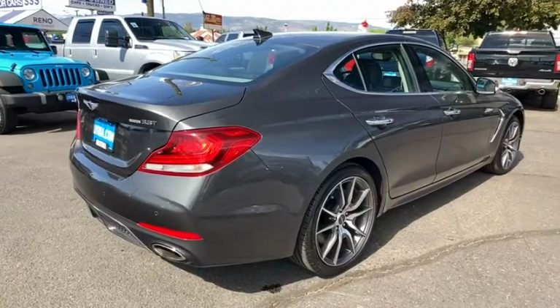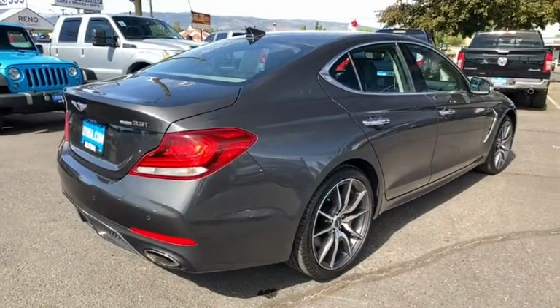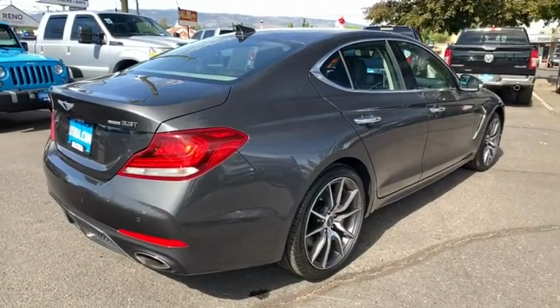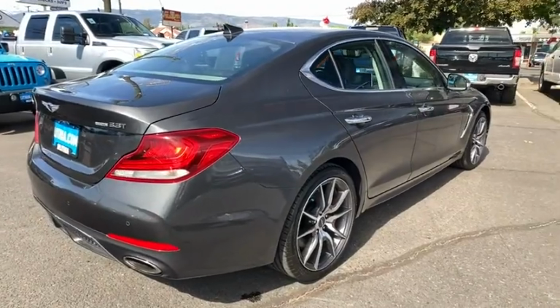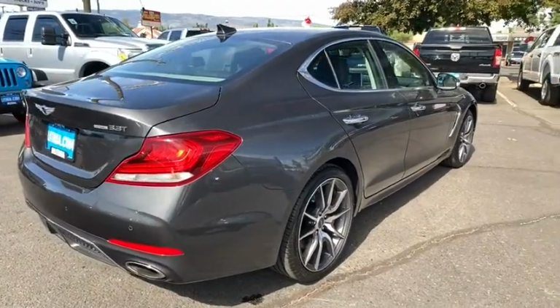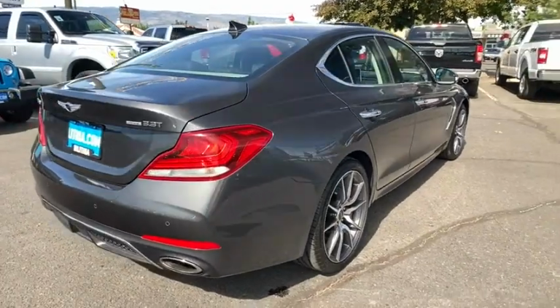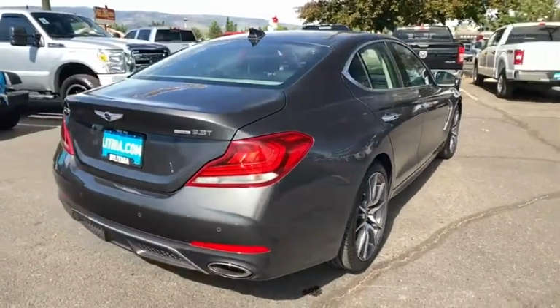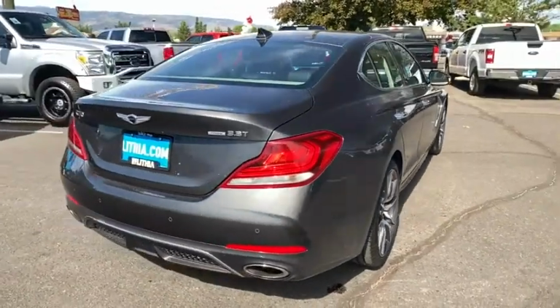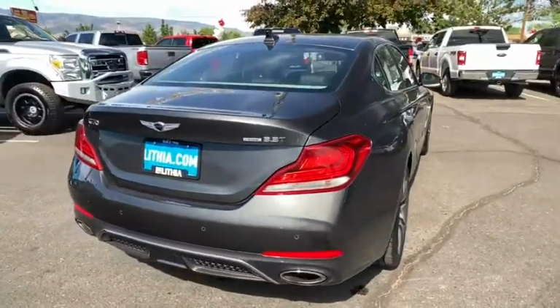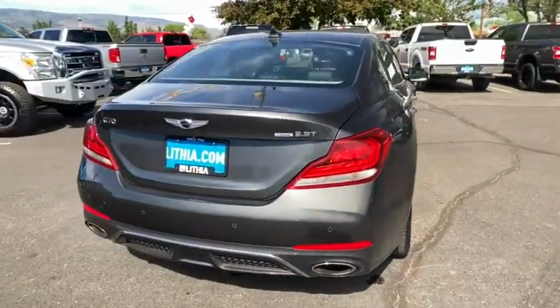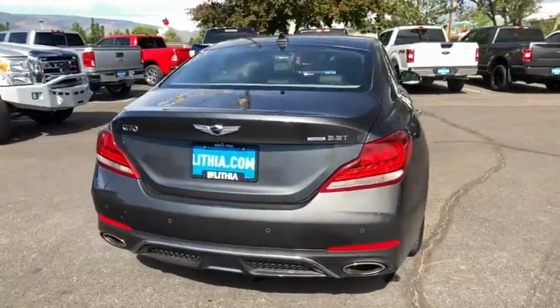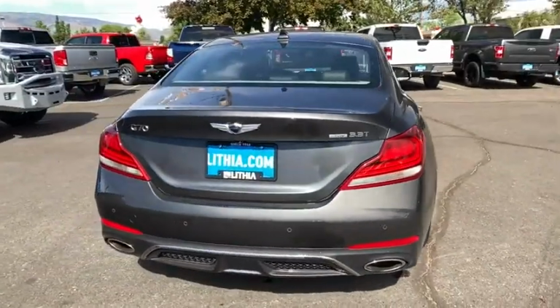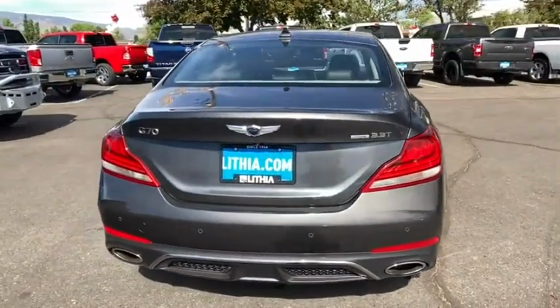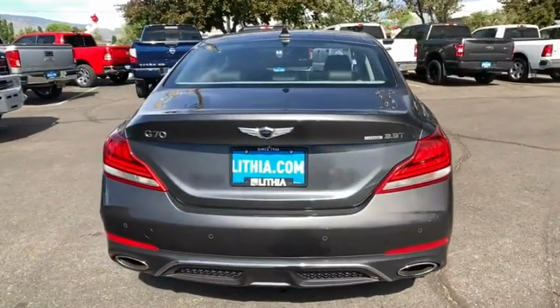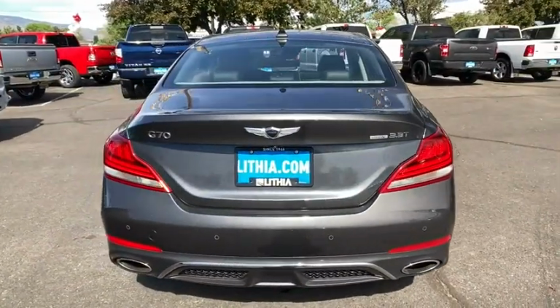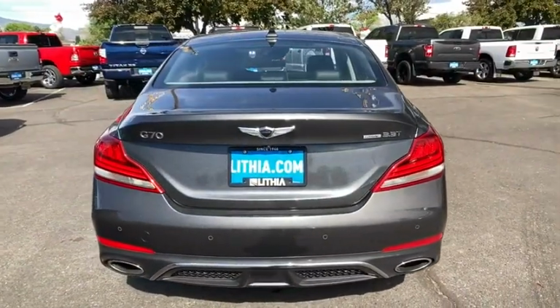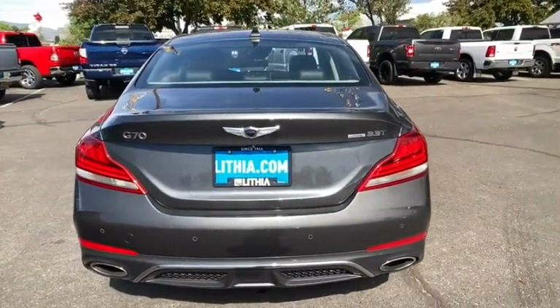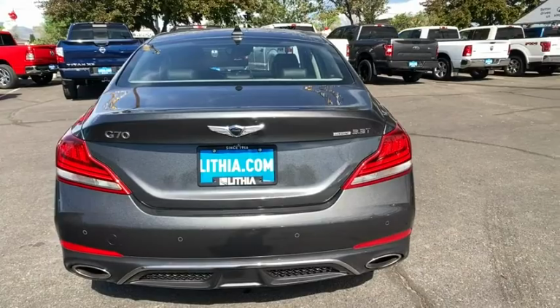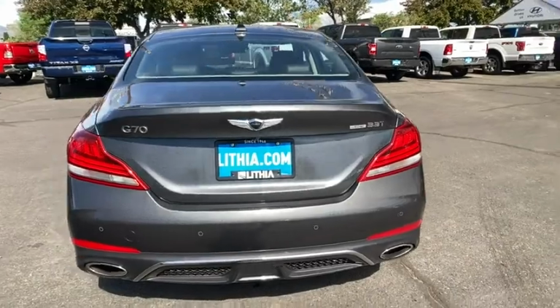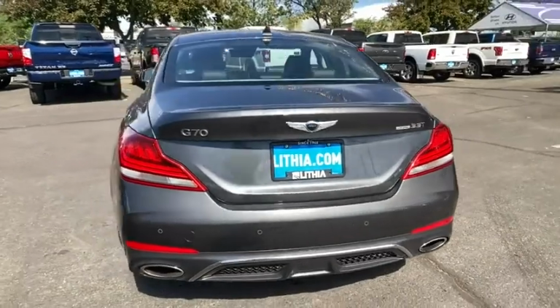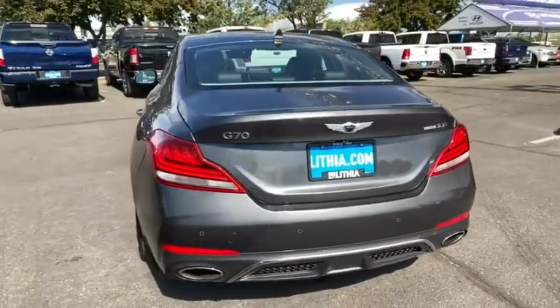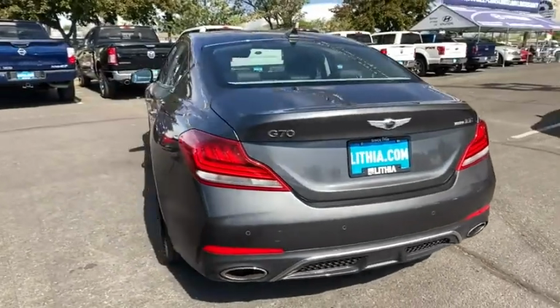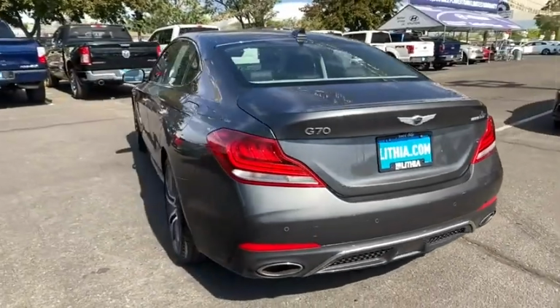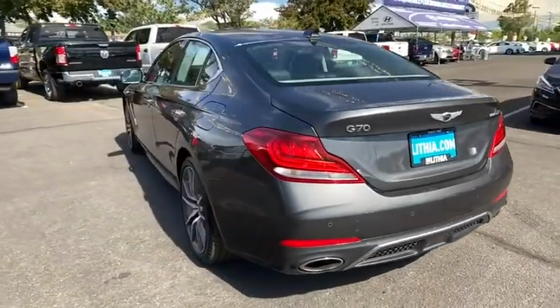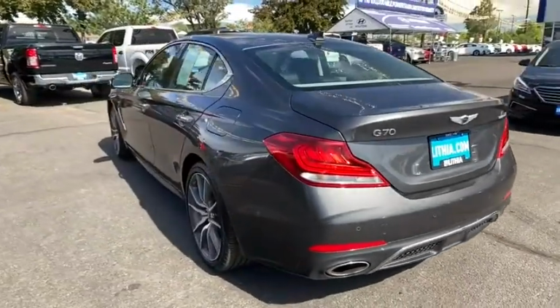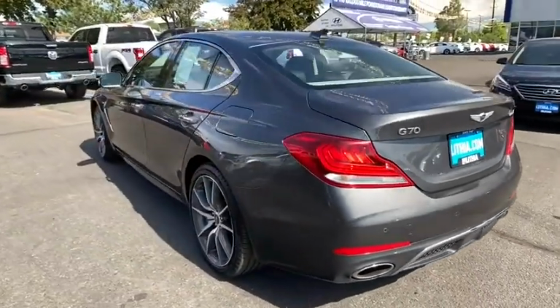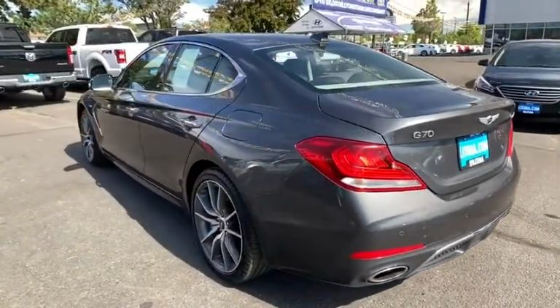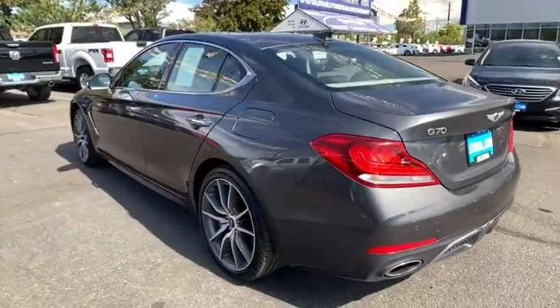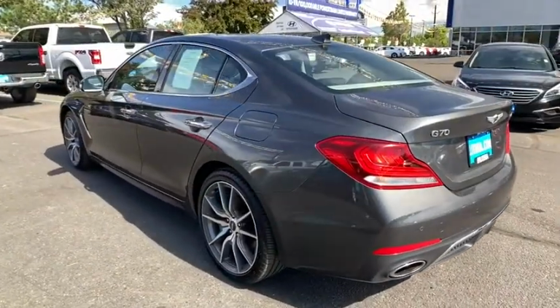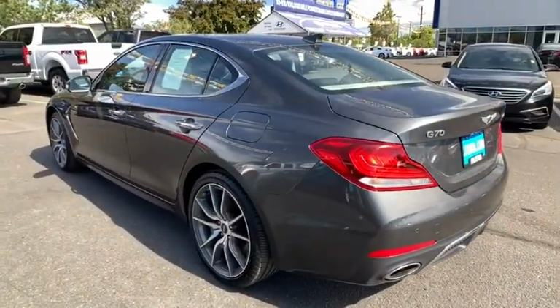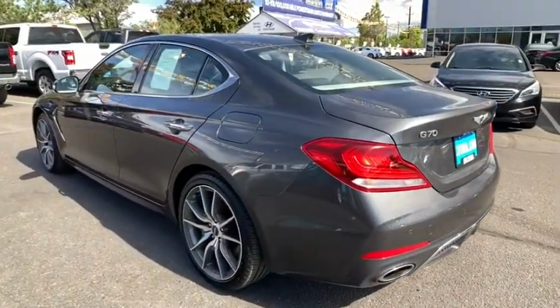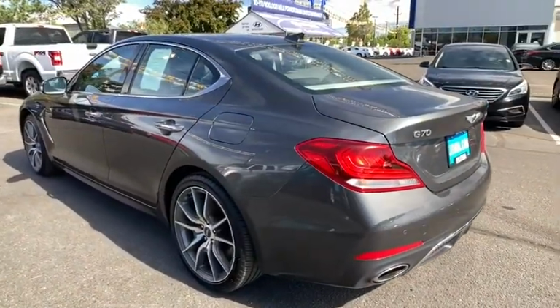Fully integrated technology, off-the-chart safety features, and the luxurious interior and exterior styling of this vehicle all distinguish it from the rest.